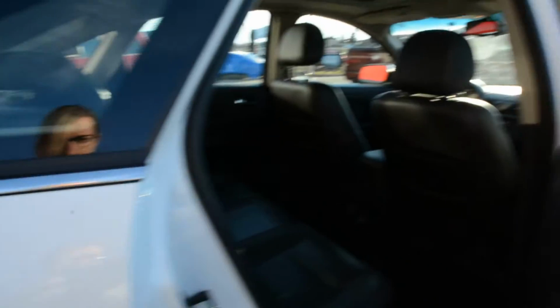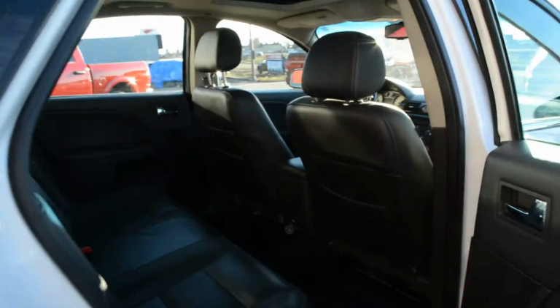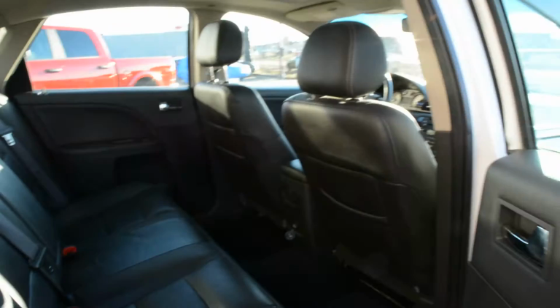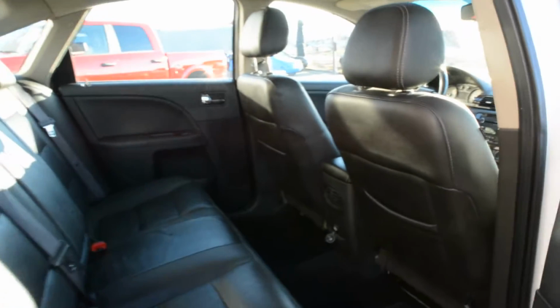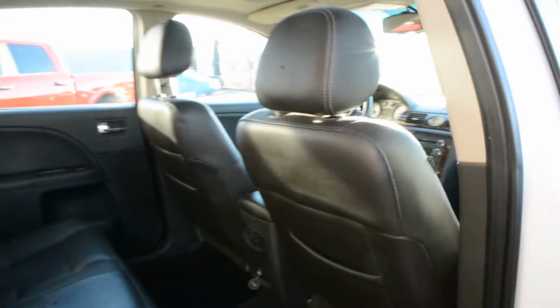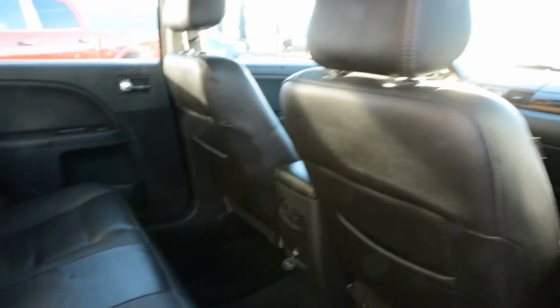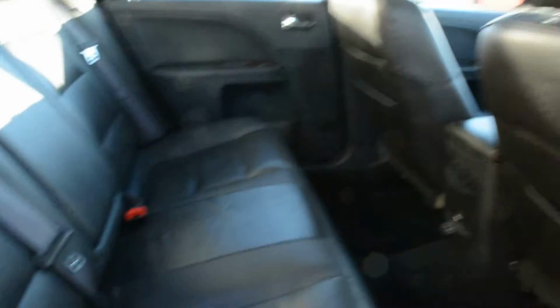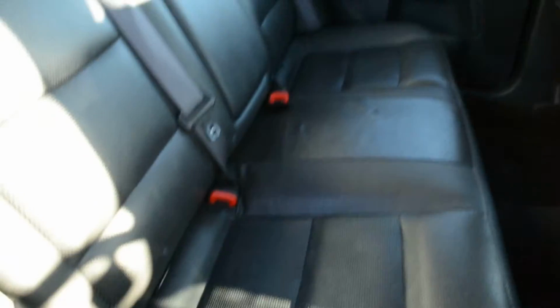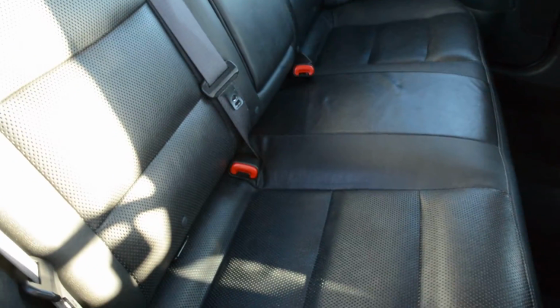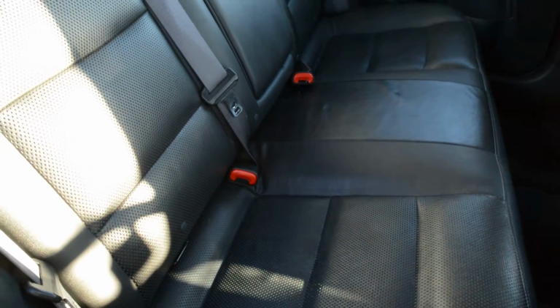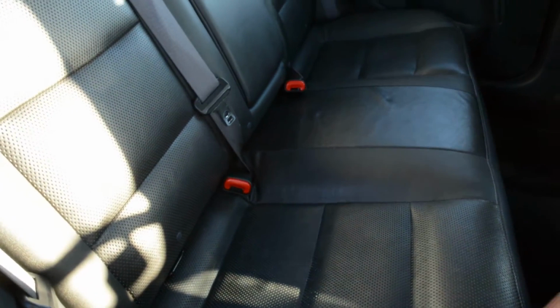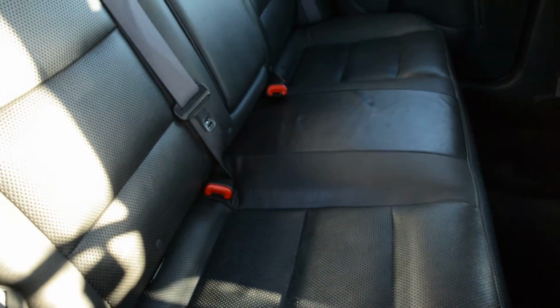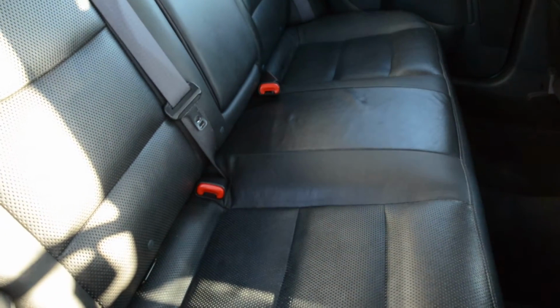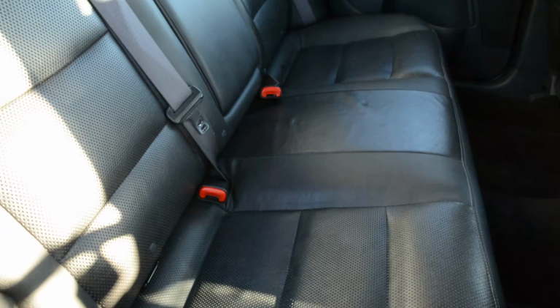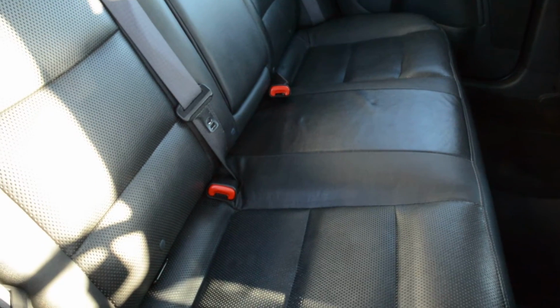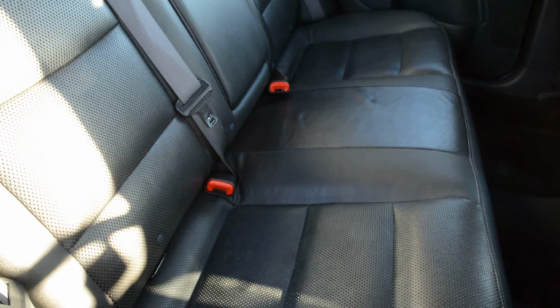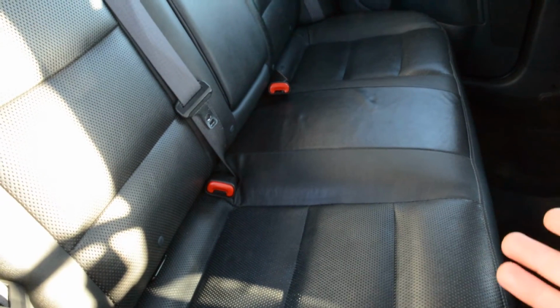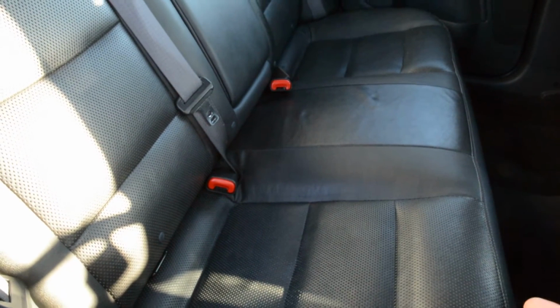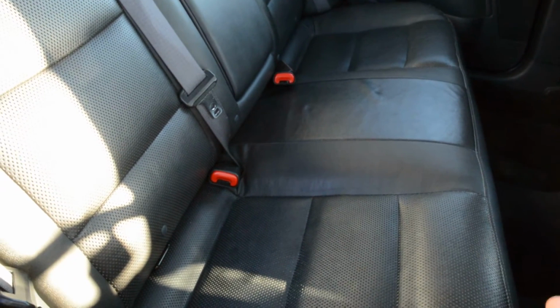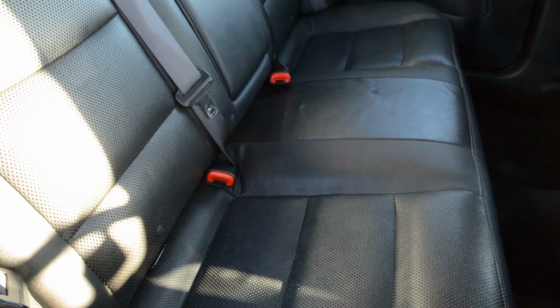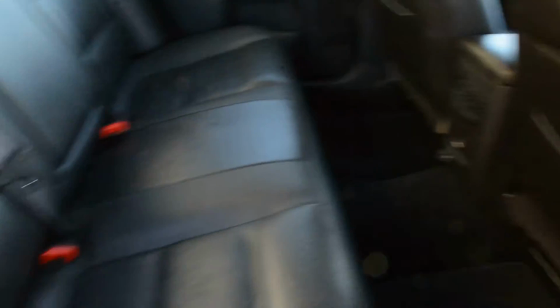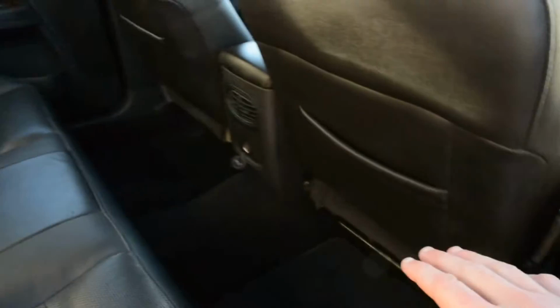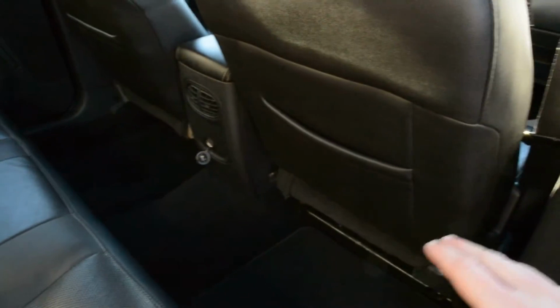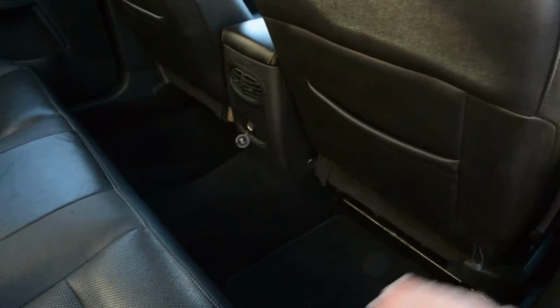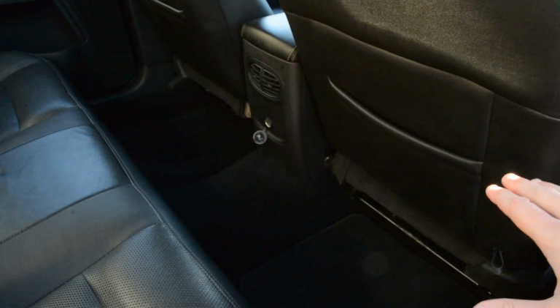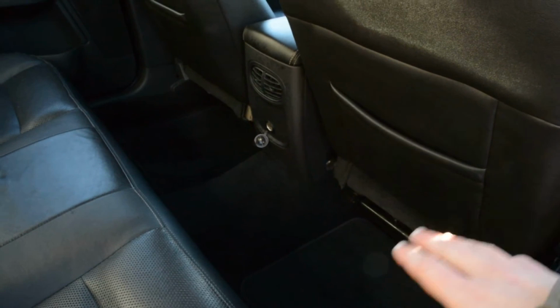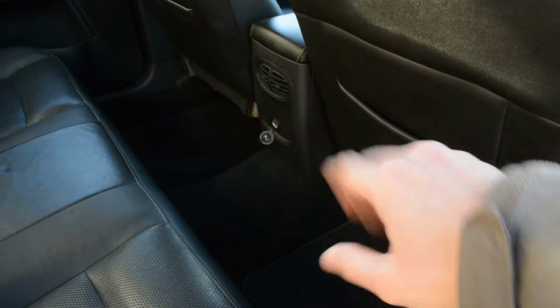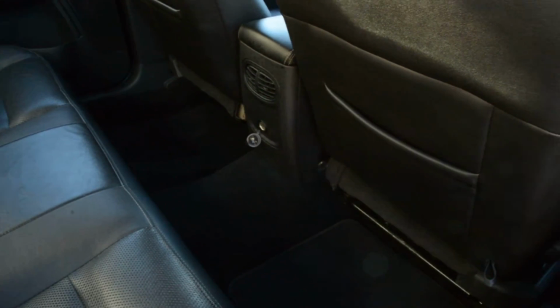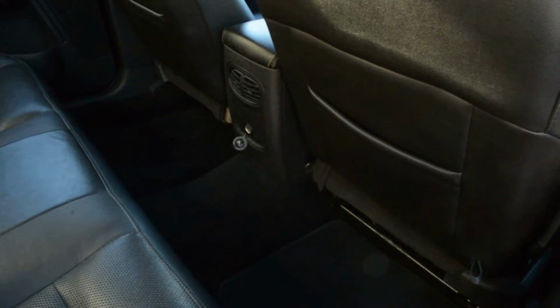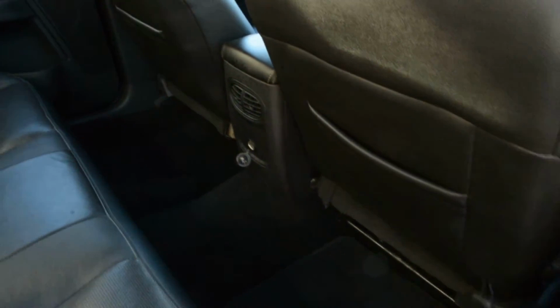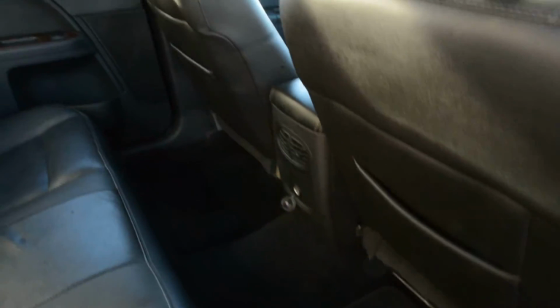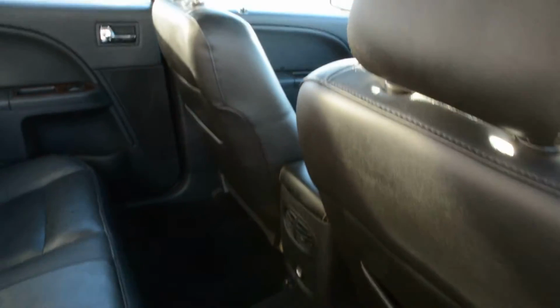The interior has a lot of great features packed into it as well. You can see the seats are leather and they're in great condition both front and back, offering plenty of comfort for you and your passengers. There's also plenty of legroom in the back of the unit for your passengers to sit quite comfortably.